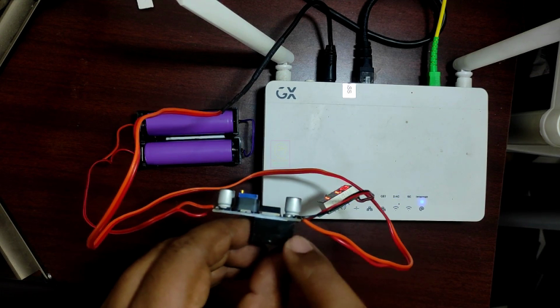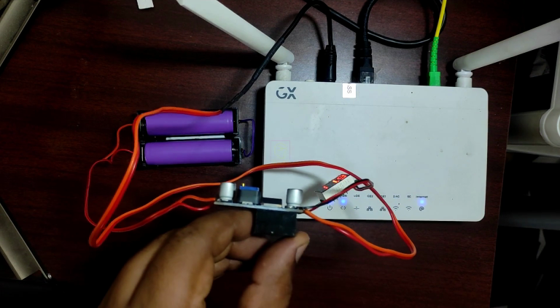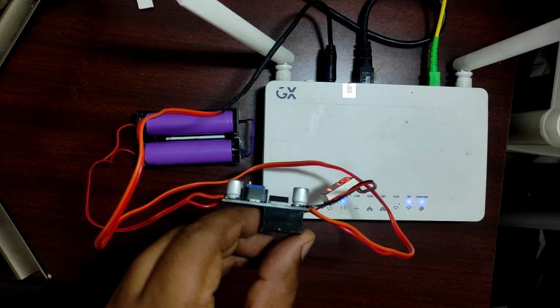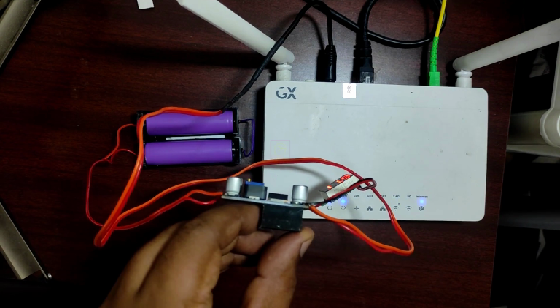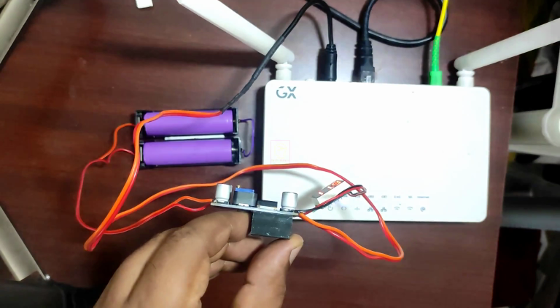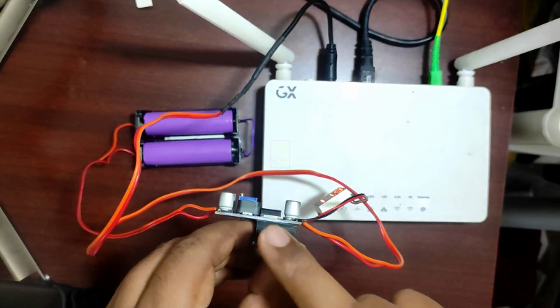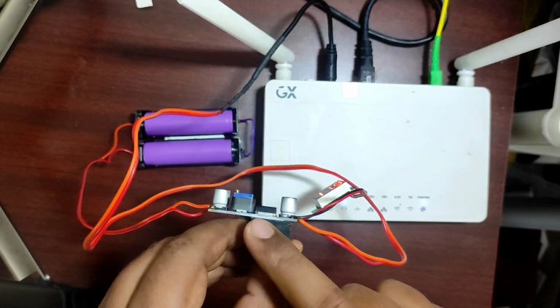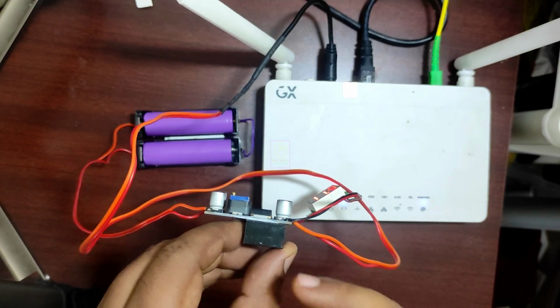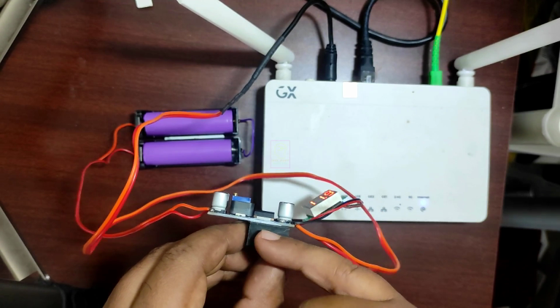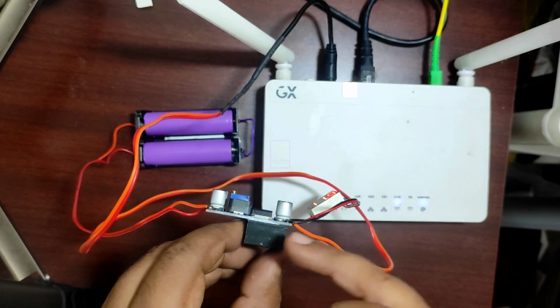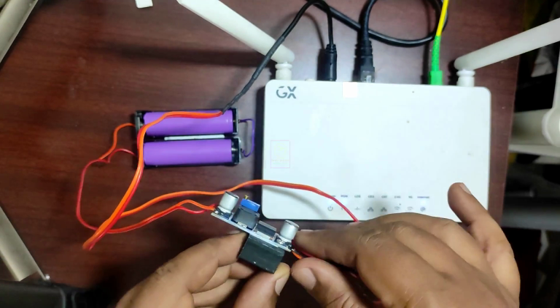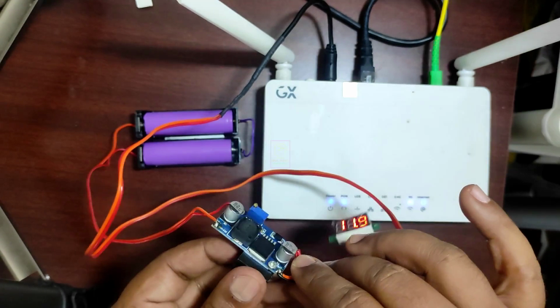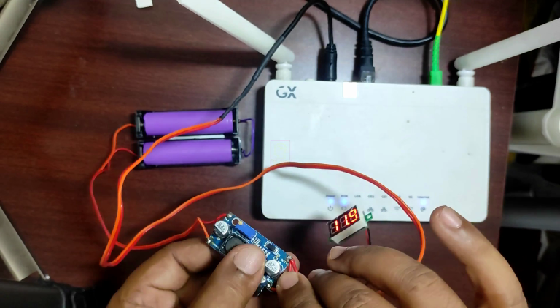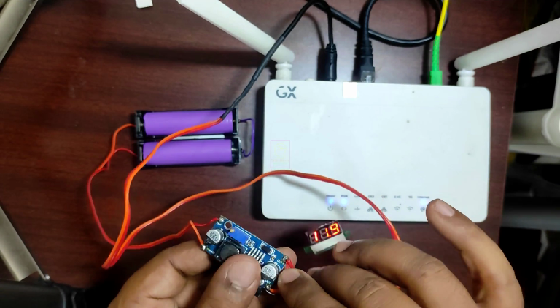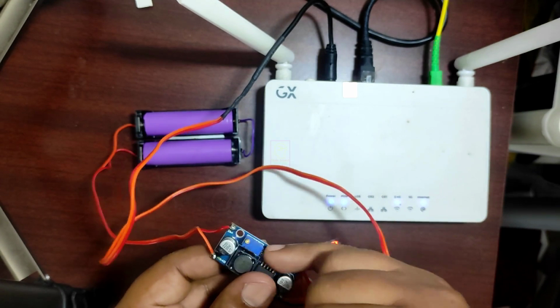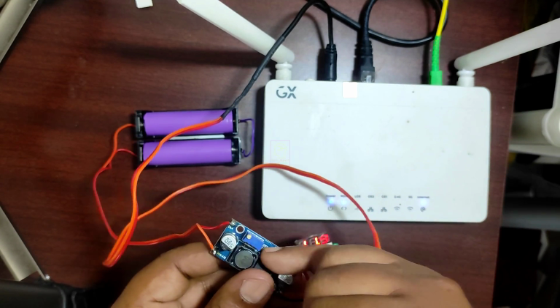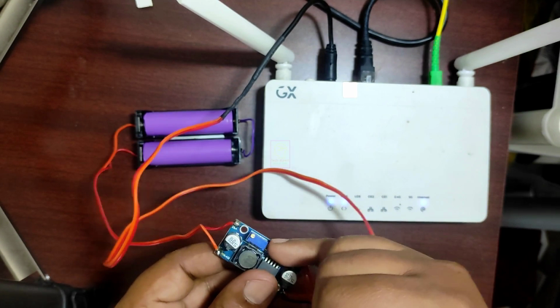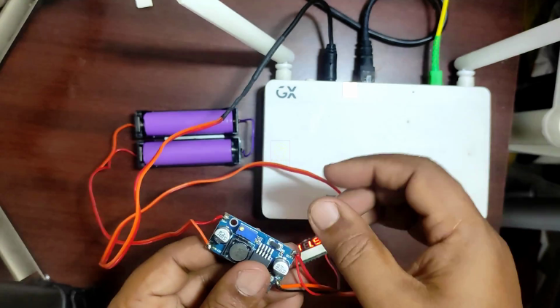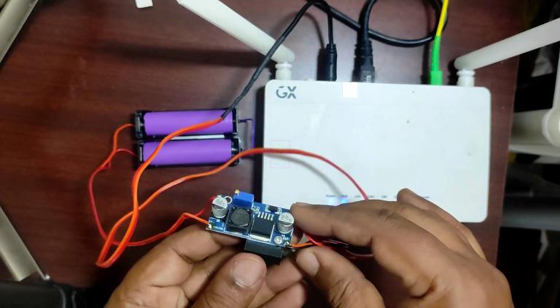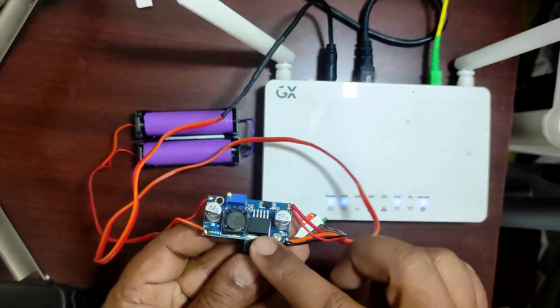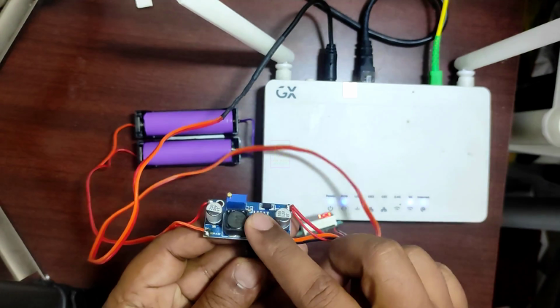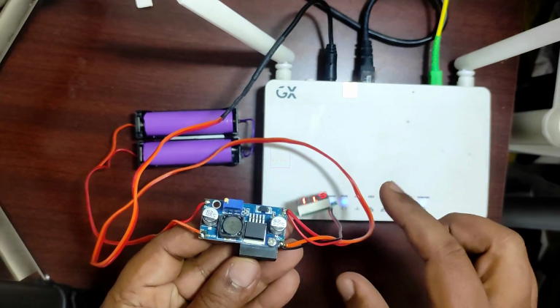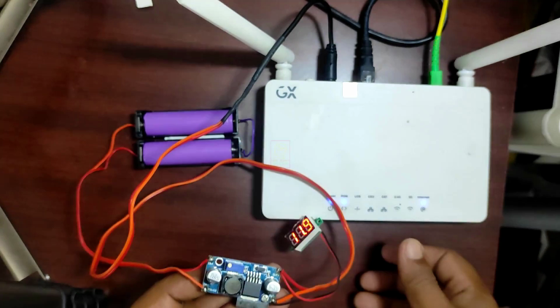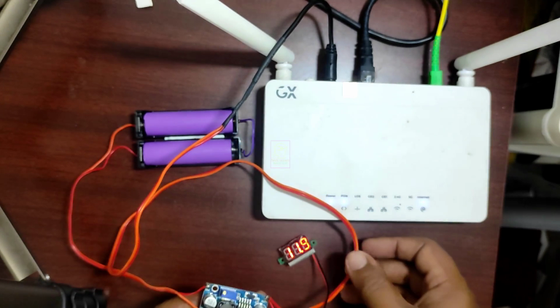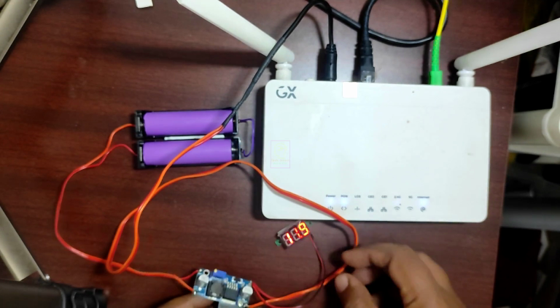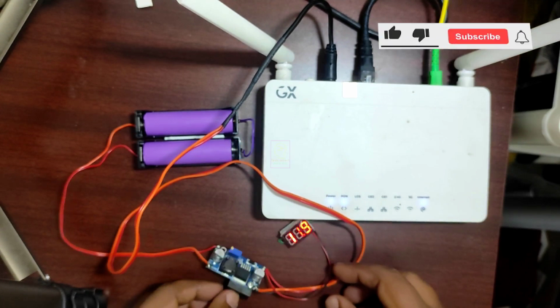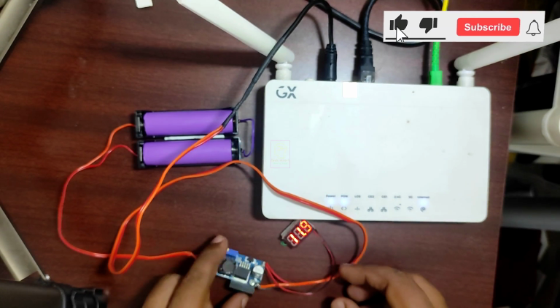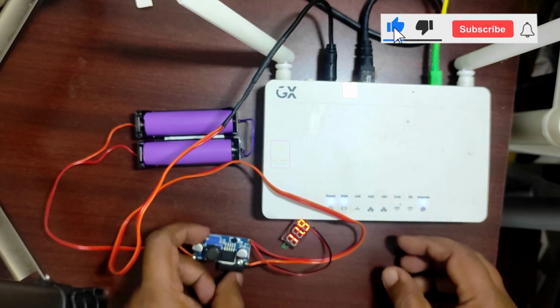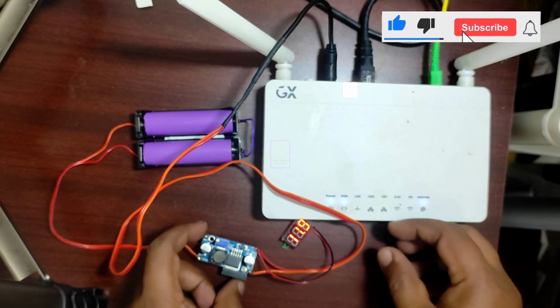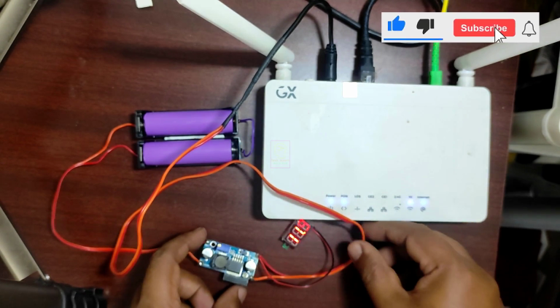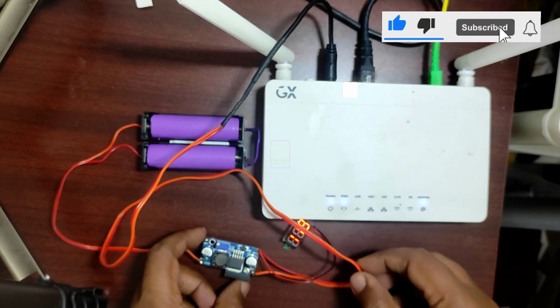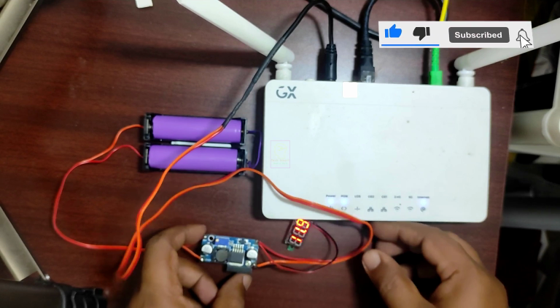We can expect very high backup from this setup. The backup time of this power bank depends upon the current consumption of the modem. You can monitor the backup by looking at the voltmeter. If you believe this power bank will be very useful to you, then please subscribe to my channel.